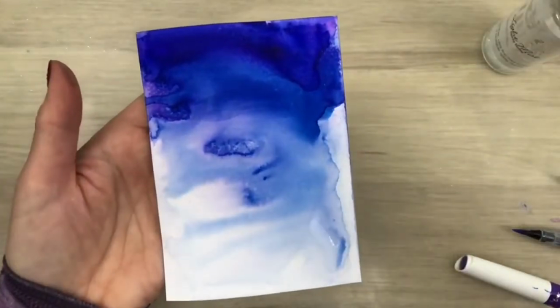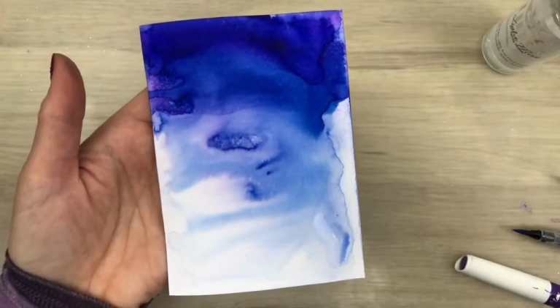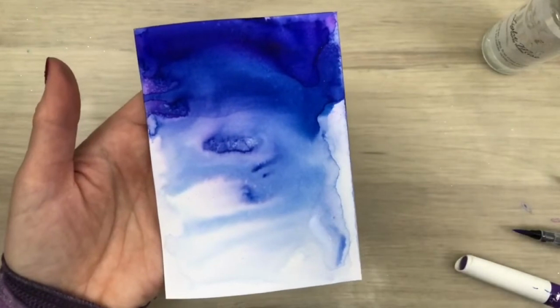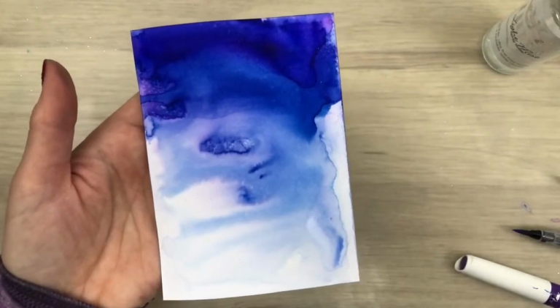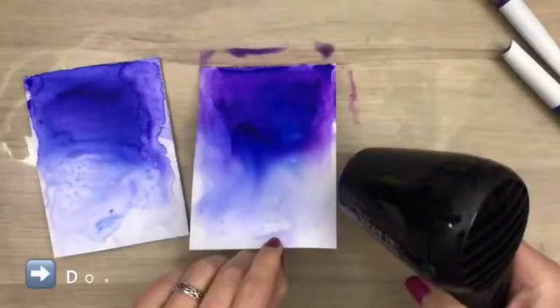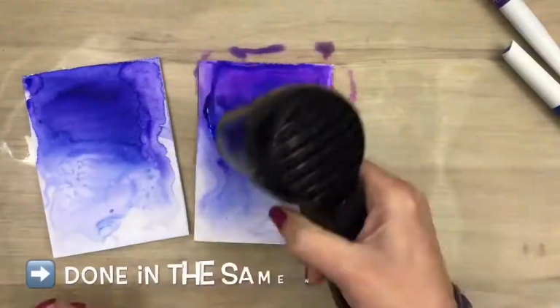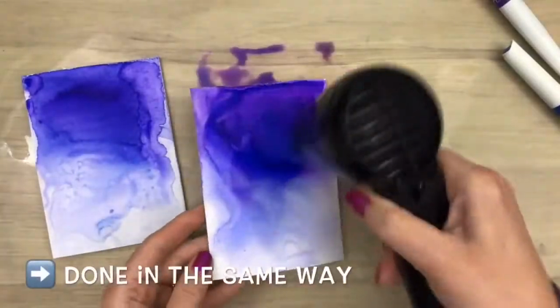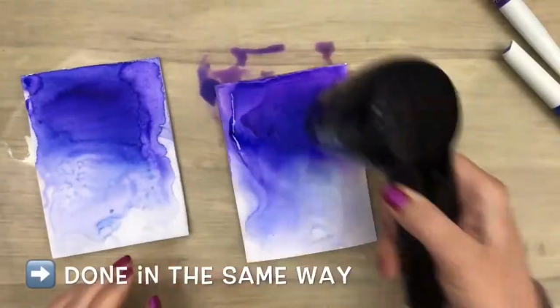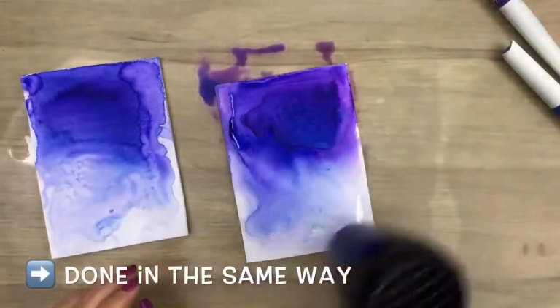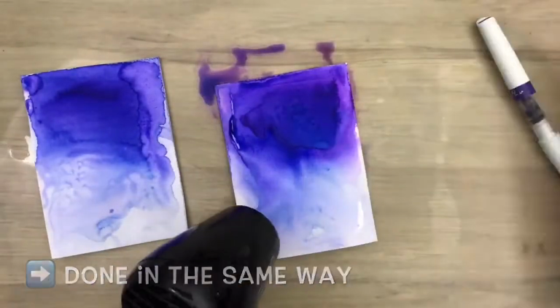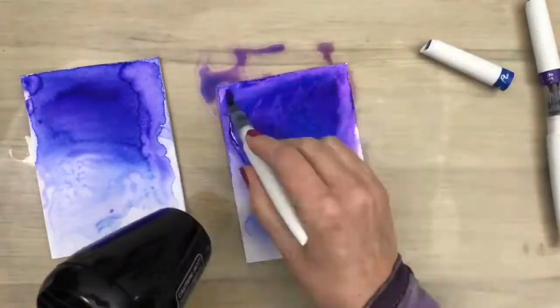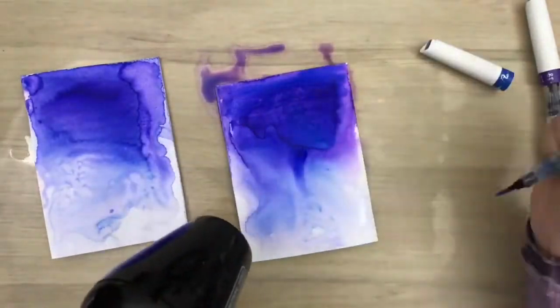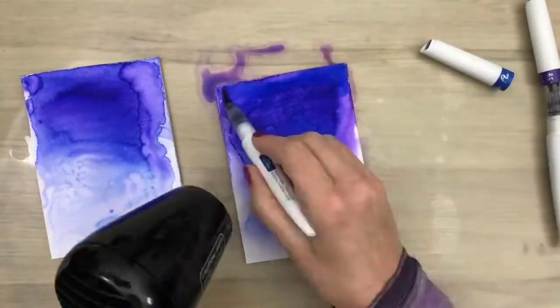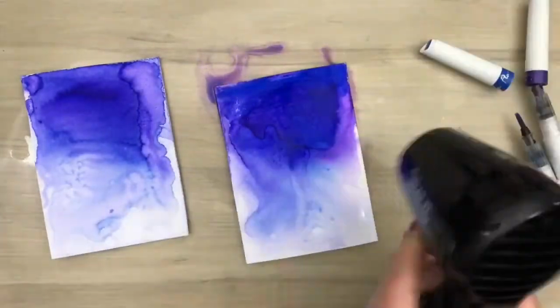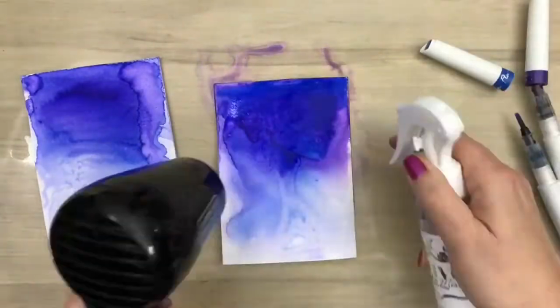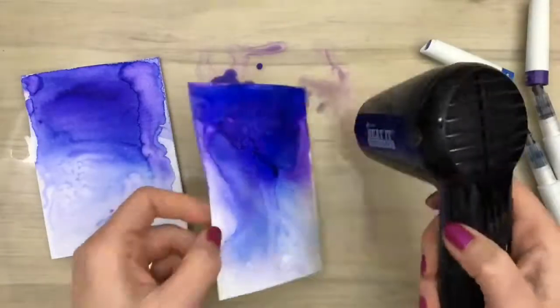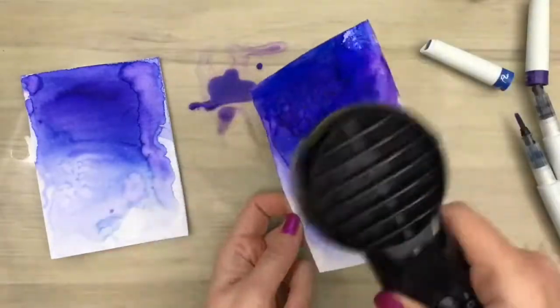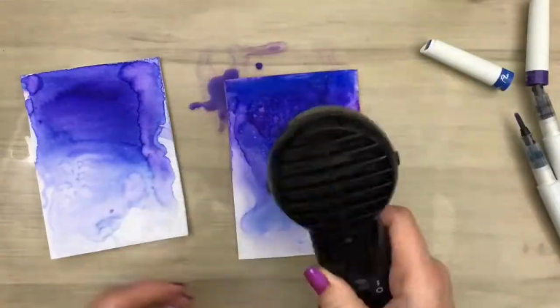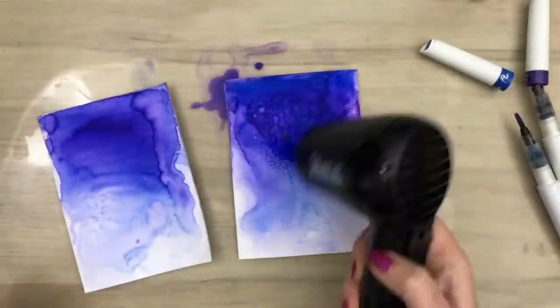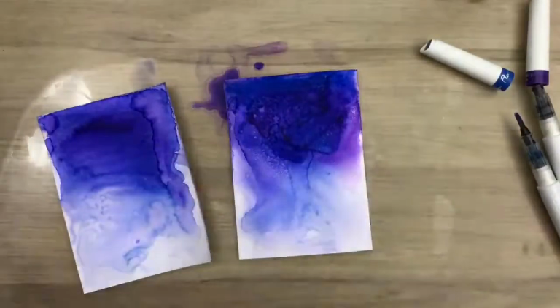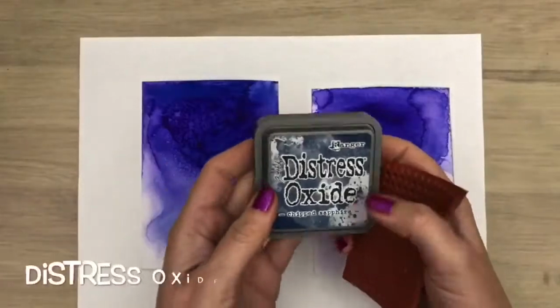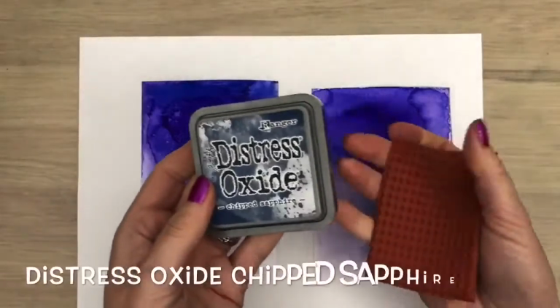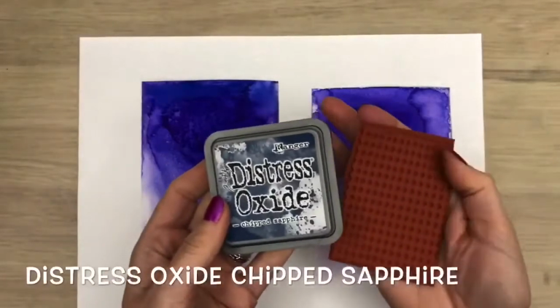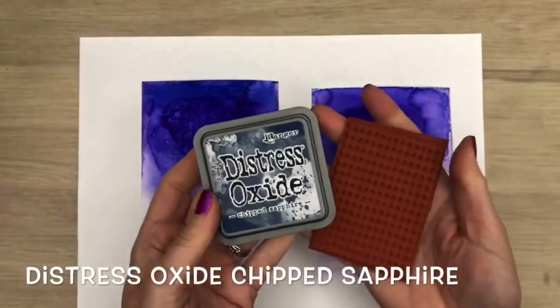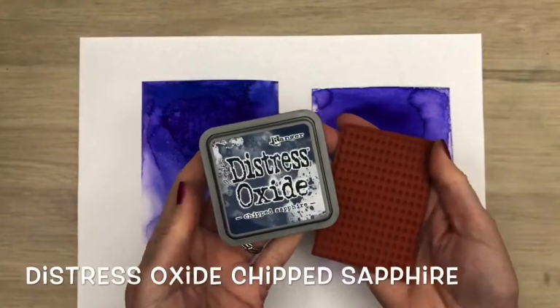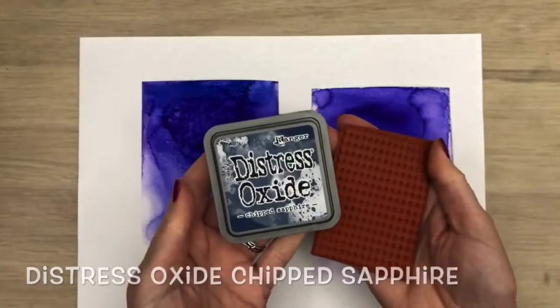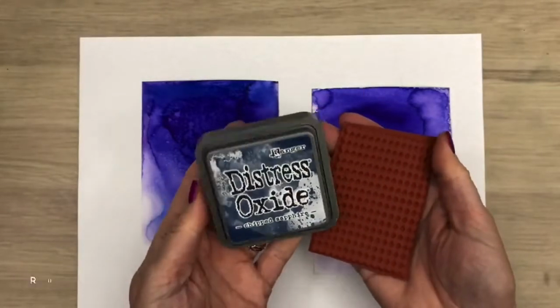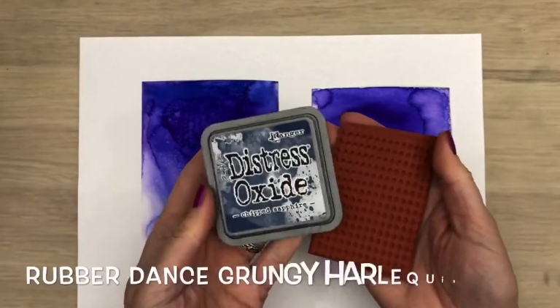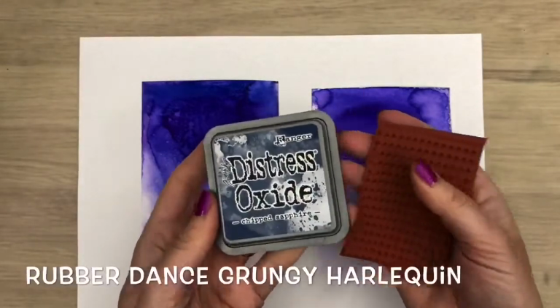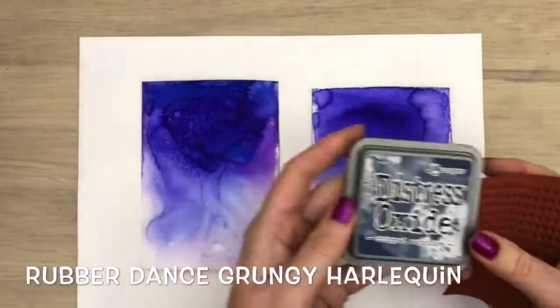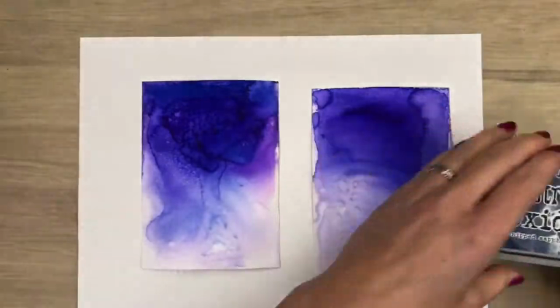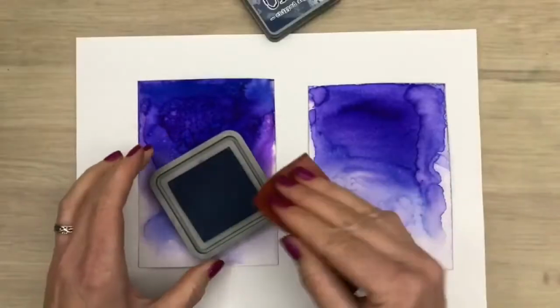So here are the first two cards I made and I will continue with these, as these were the ones I turned into two cards. I'm going to stamp with distress oxide ink, just some freehand stamping.